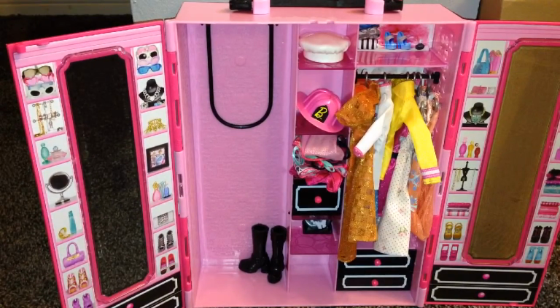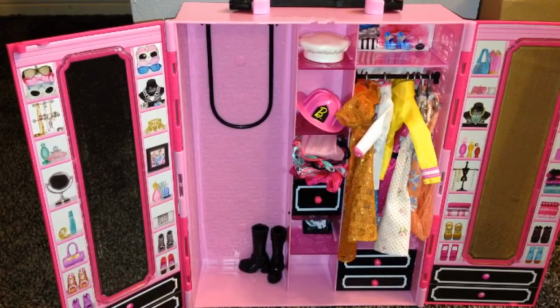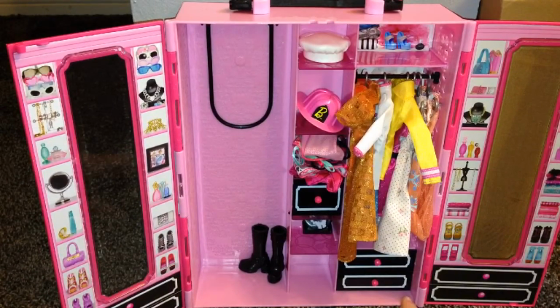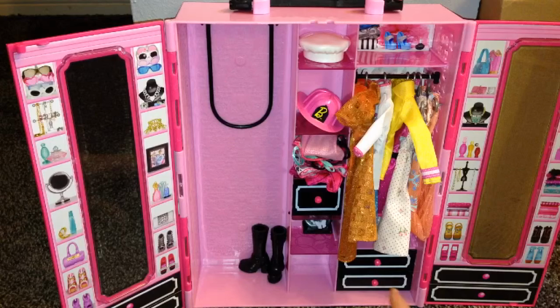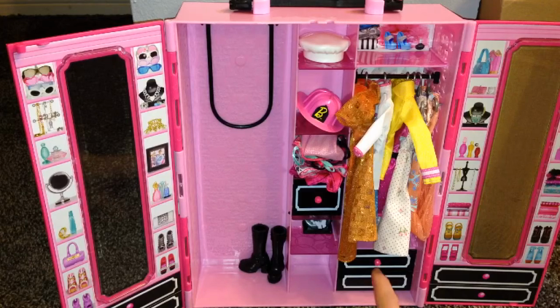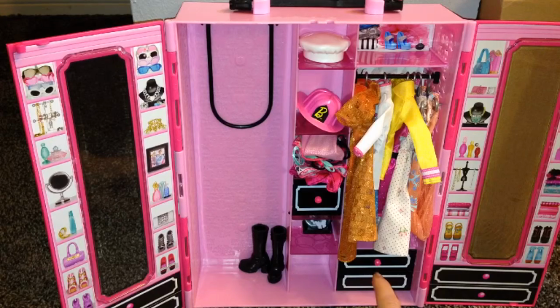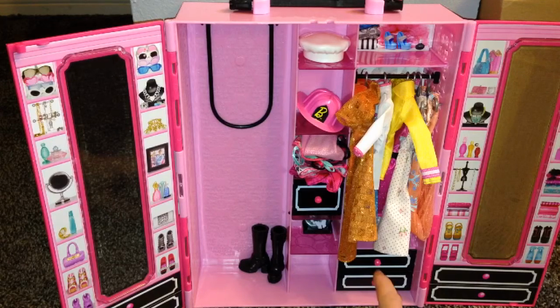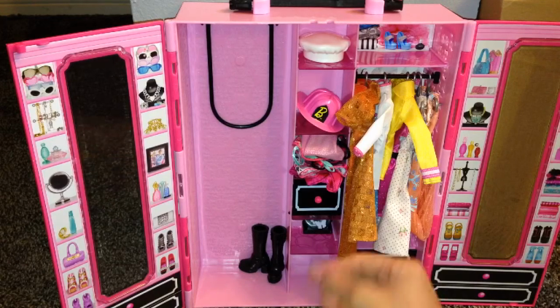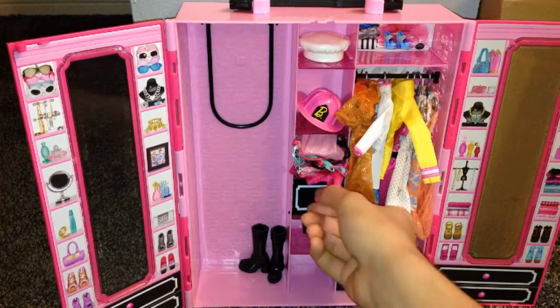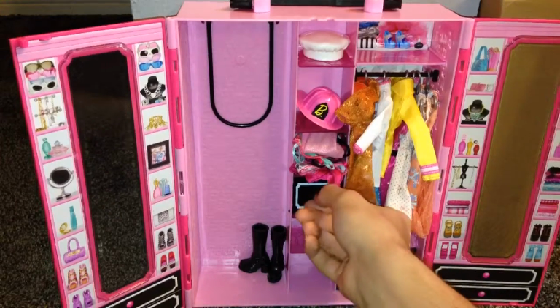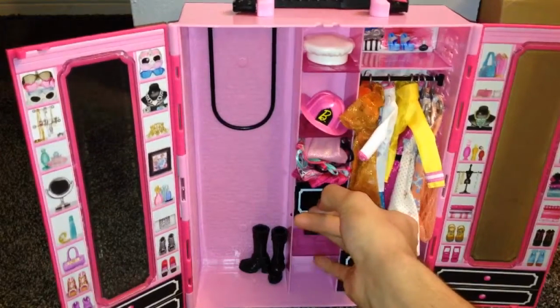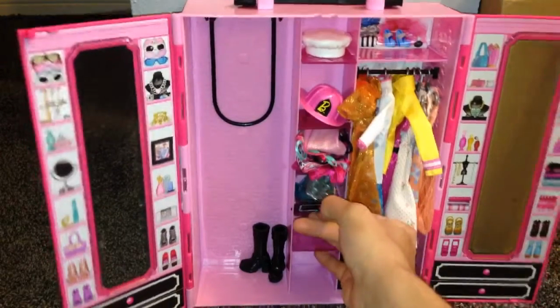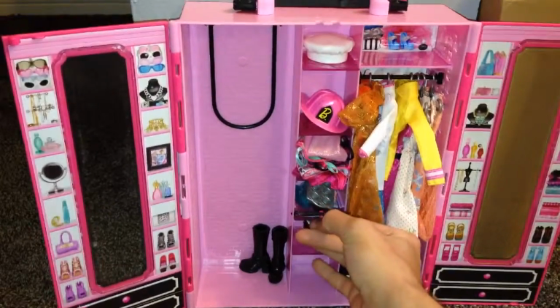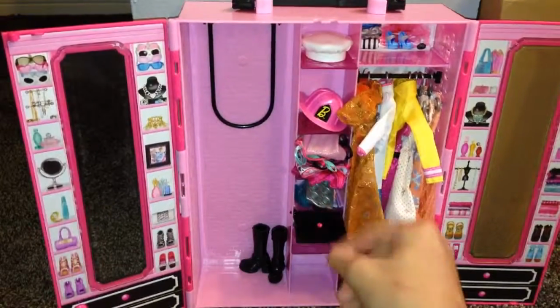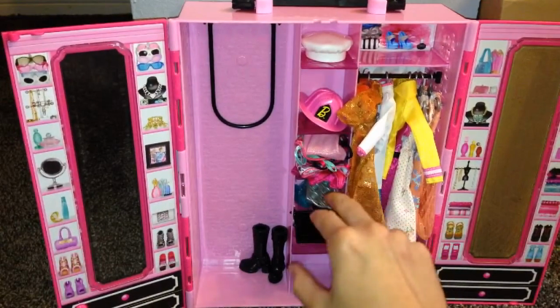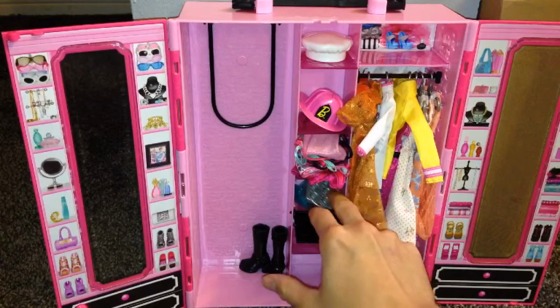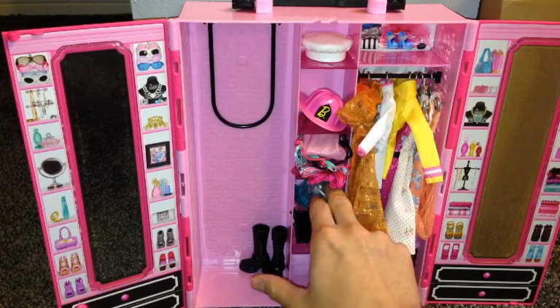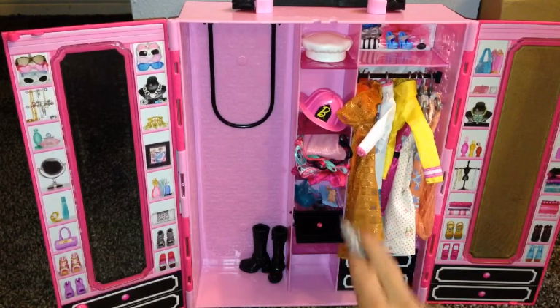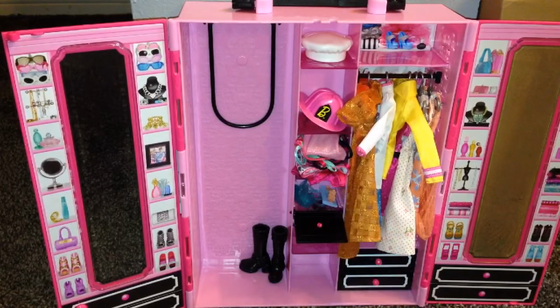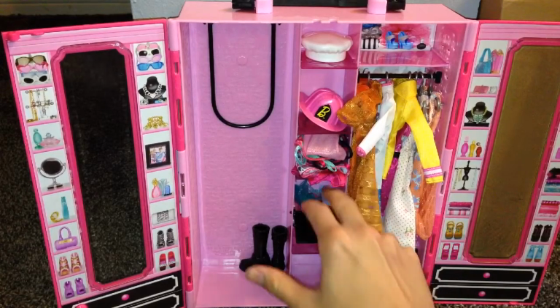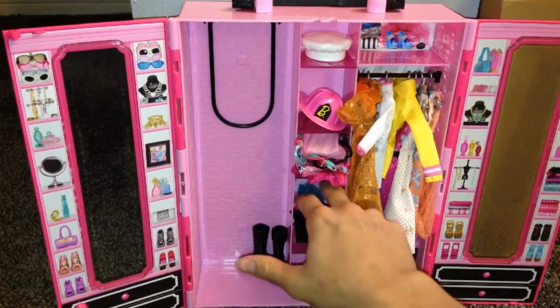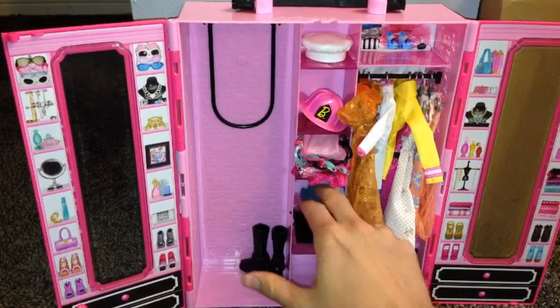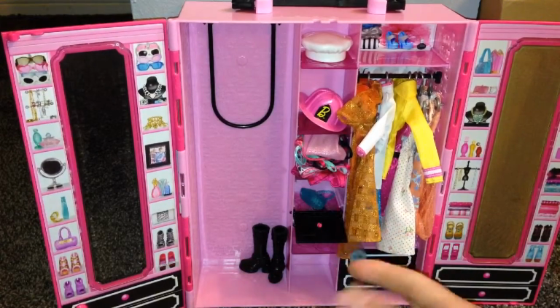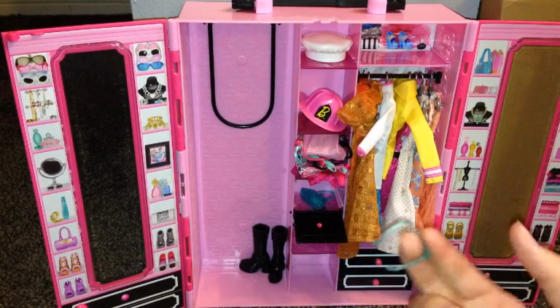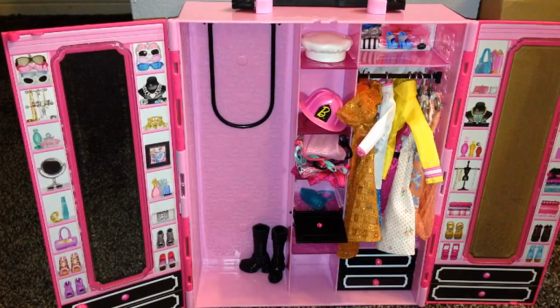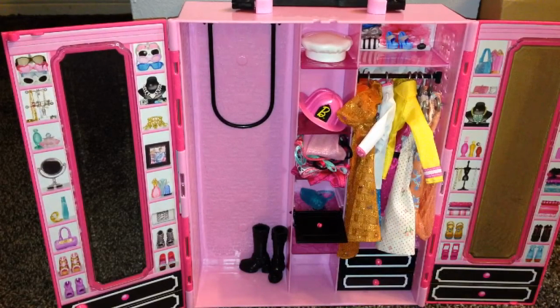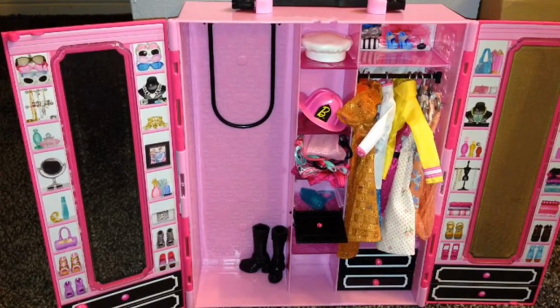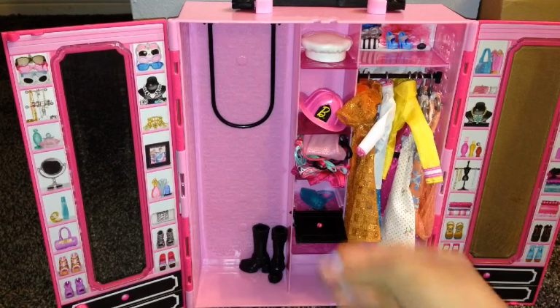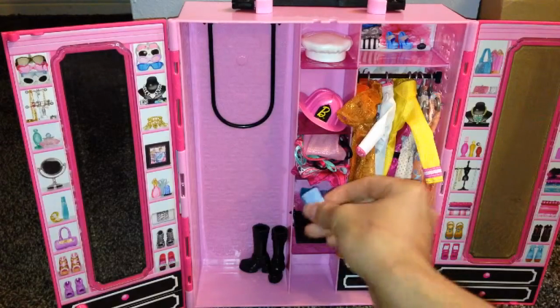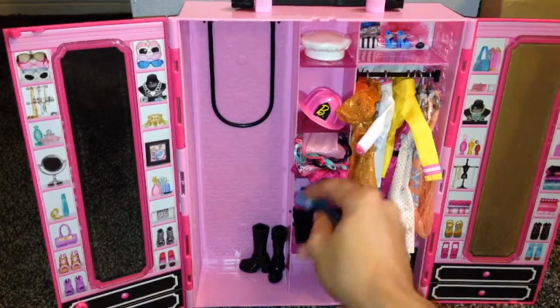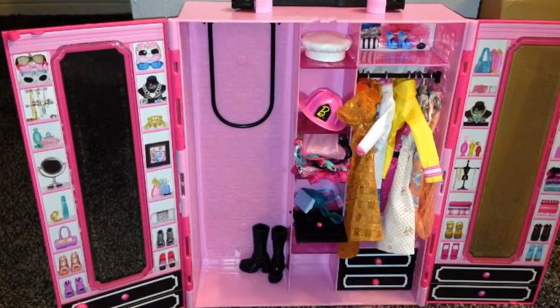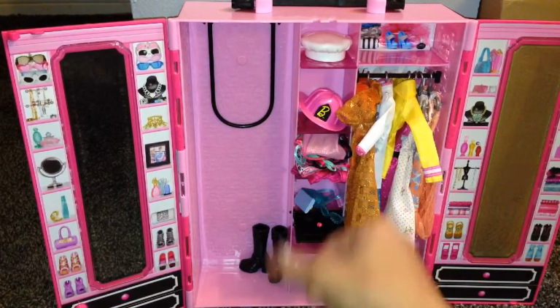That's why I have all my shoes stored in this one. And this one right here — let's see what's in here. This is all like accessories: baking pans, purses, clutches, bags. I have all that stored in there.